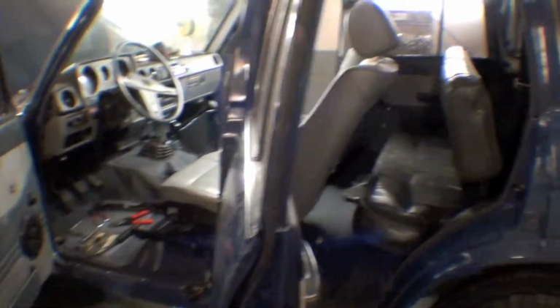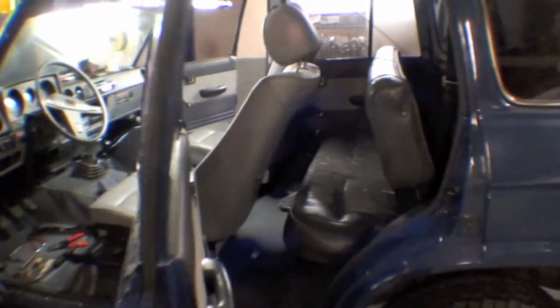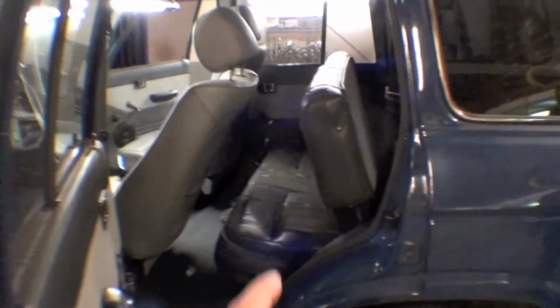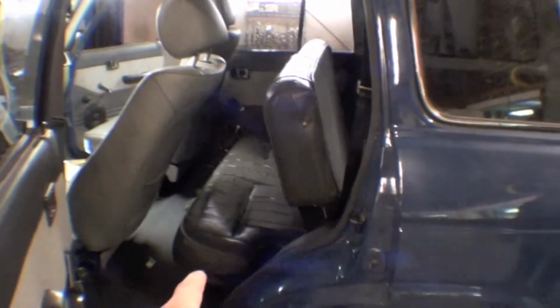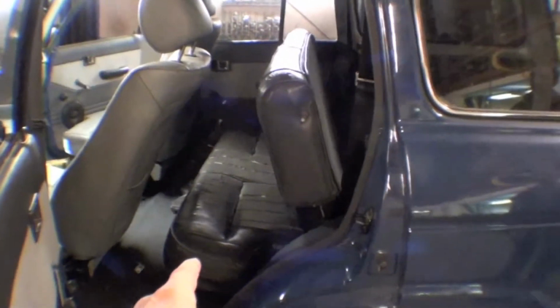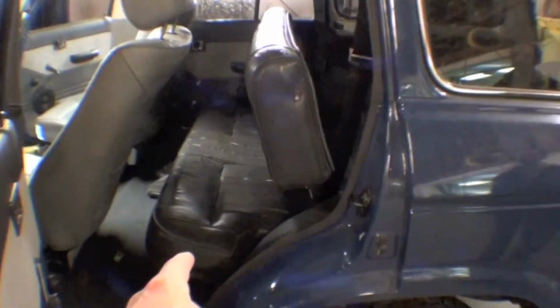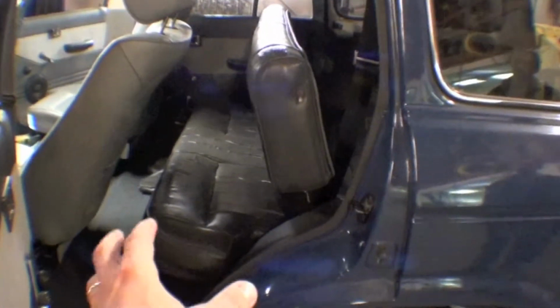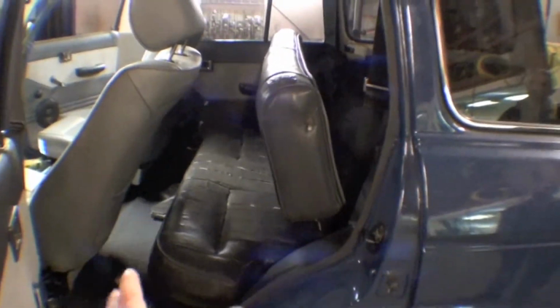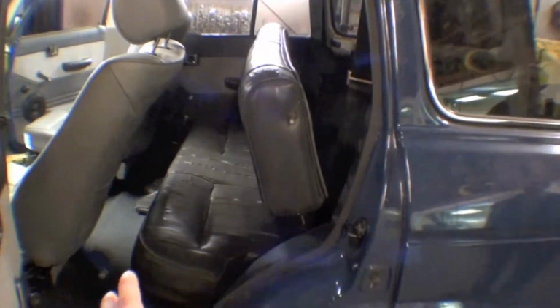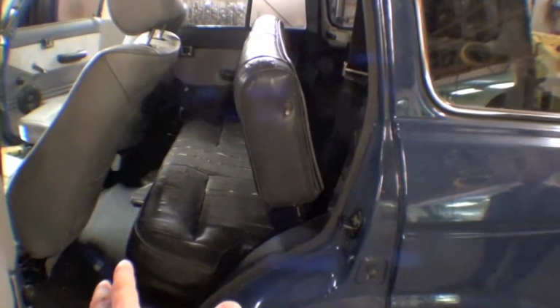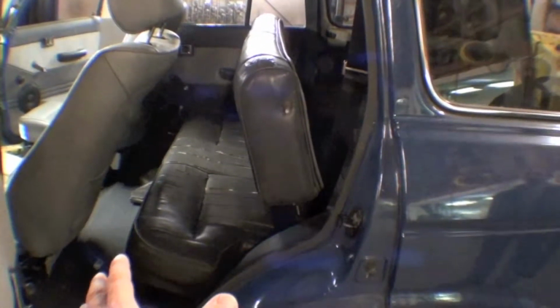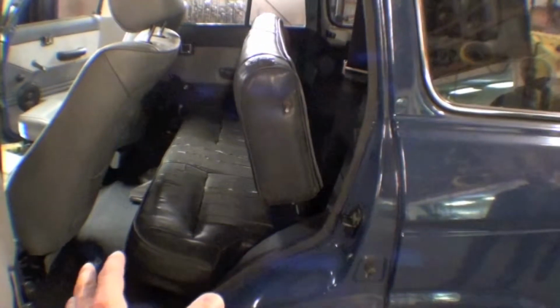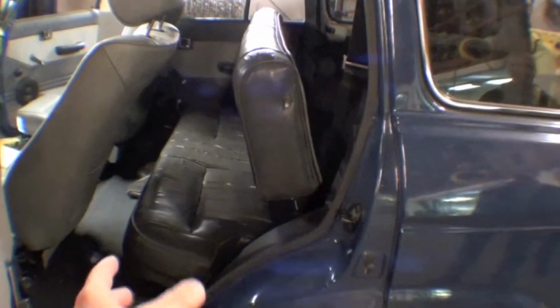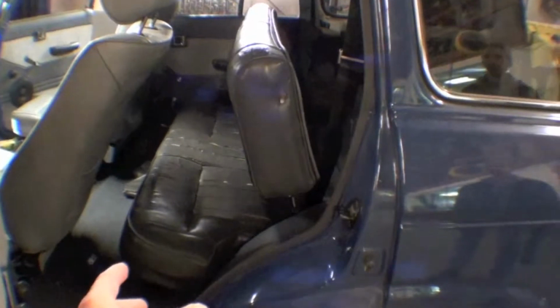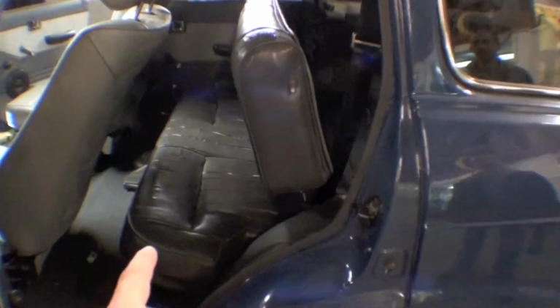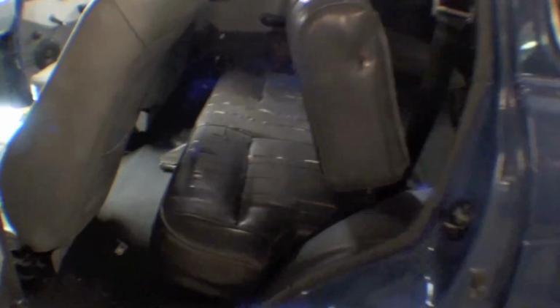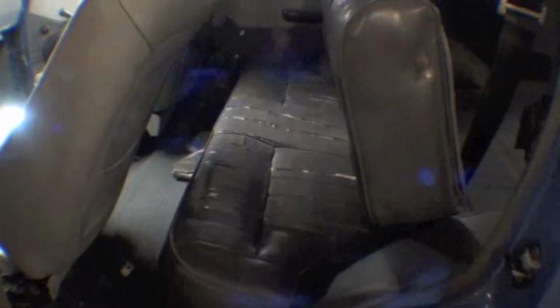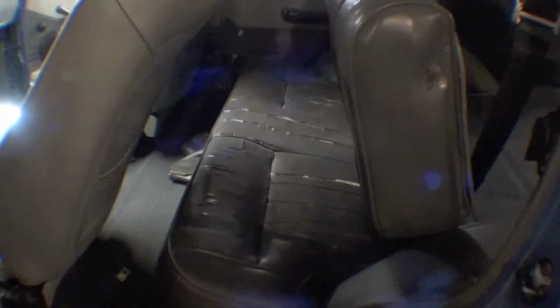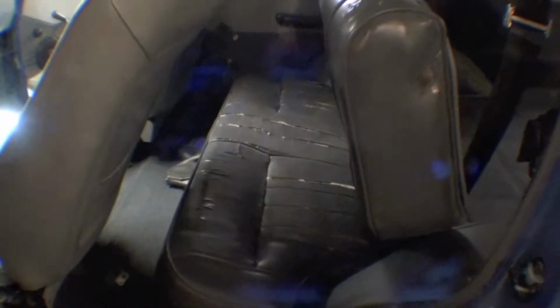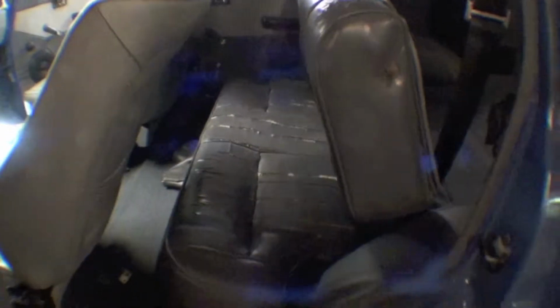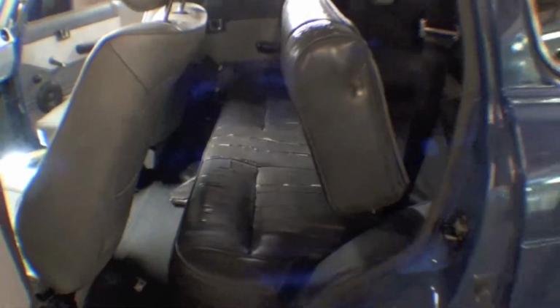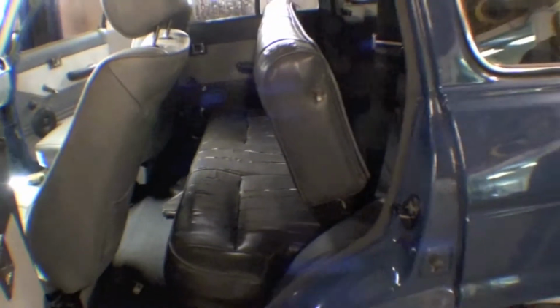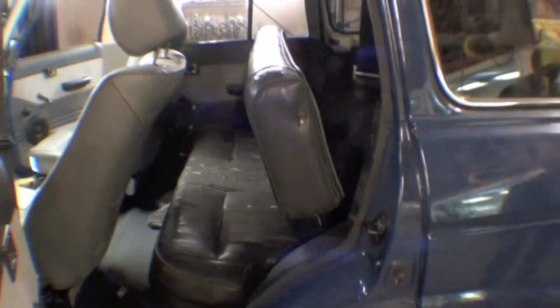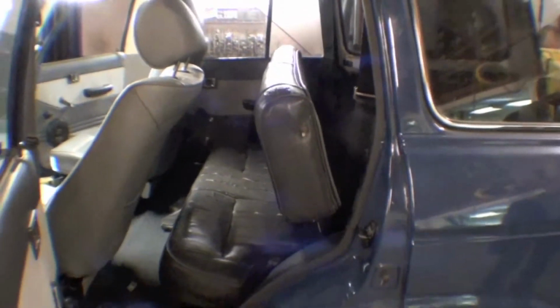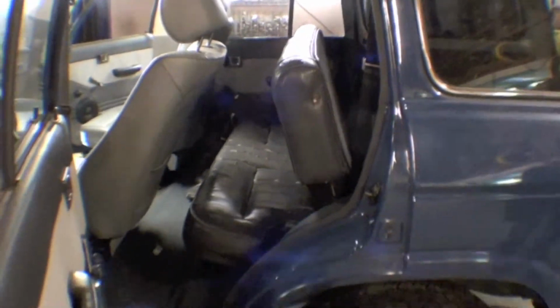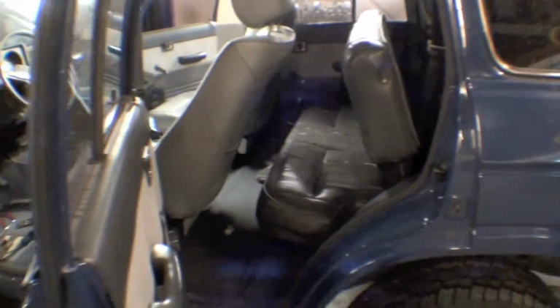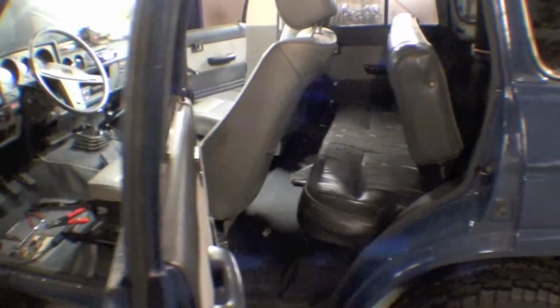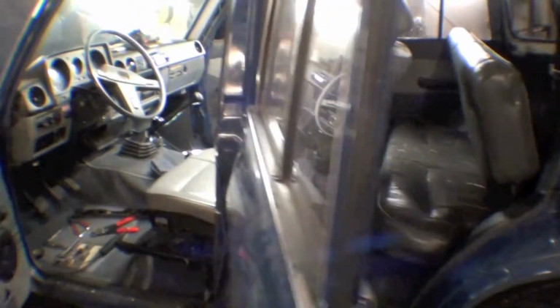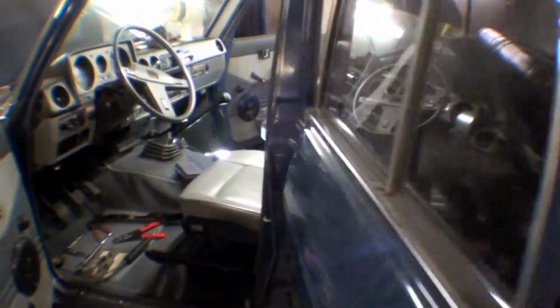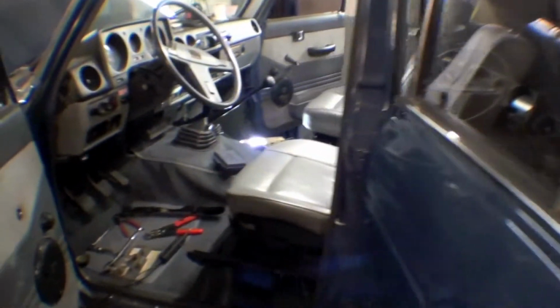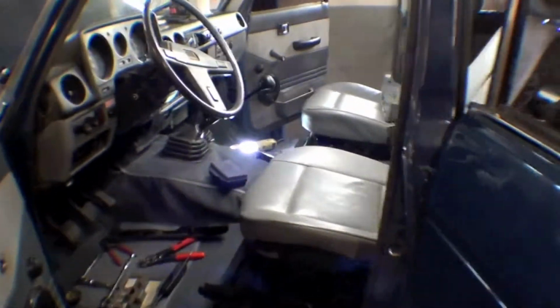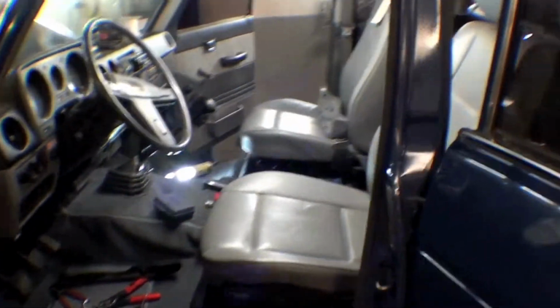The back seat is vinyl. He said it's going to have dogs back here, so that works well. It's a little cracked, but for the most part good for dogs — you might put a cover over it. For the front, it's leather.